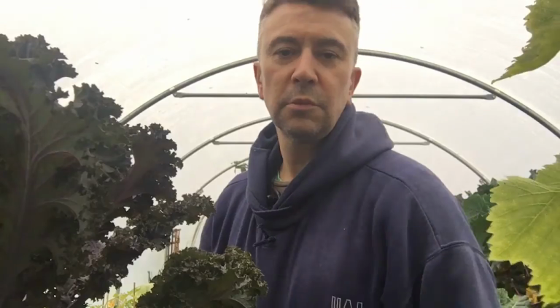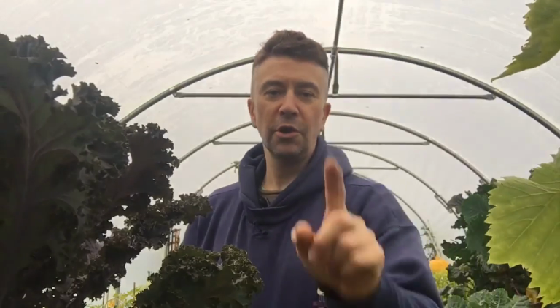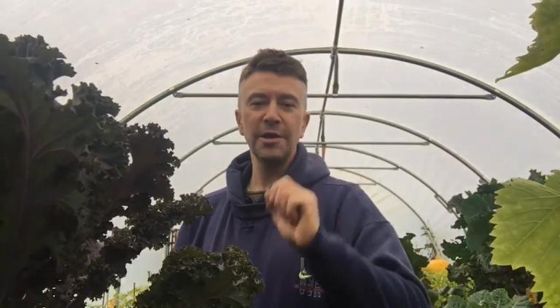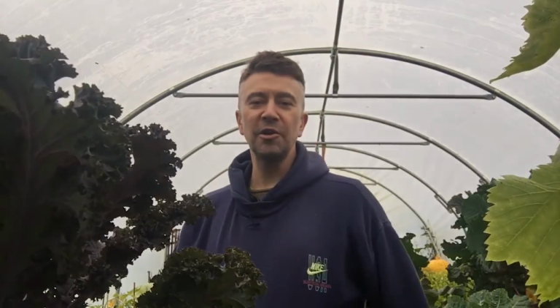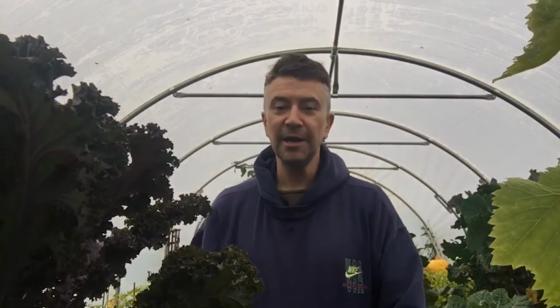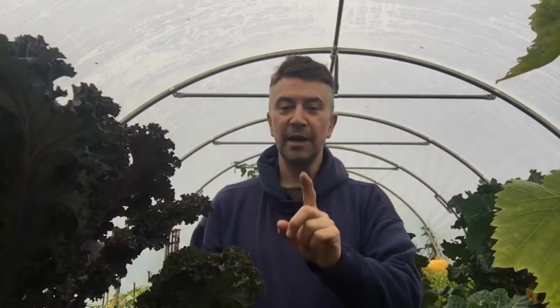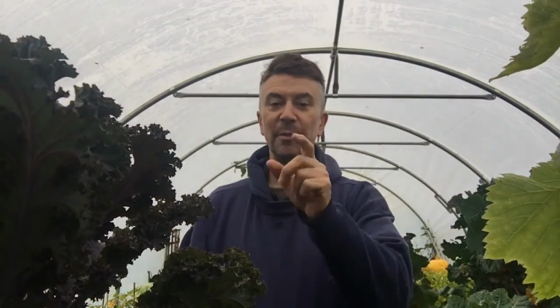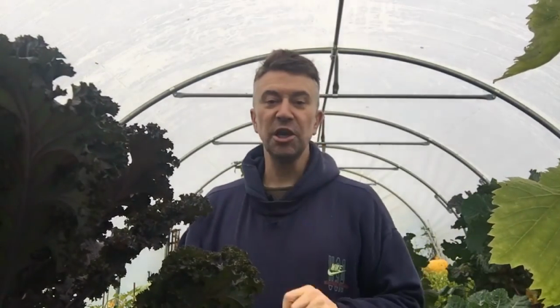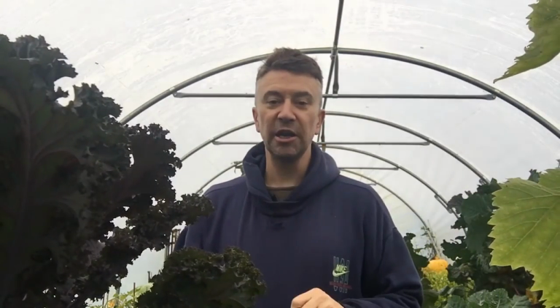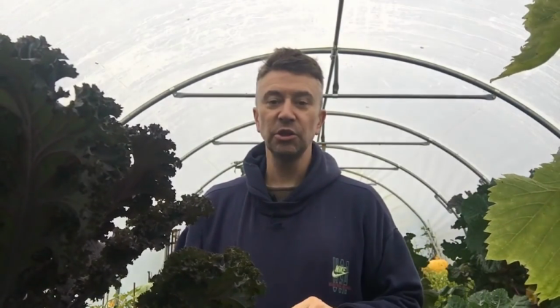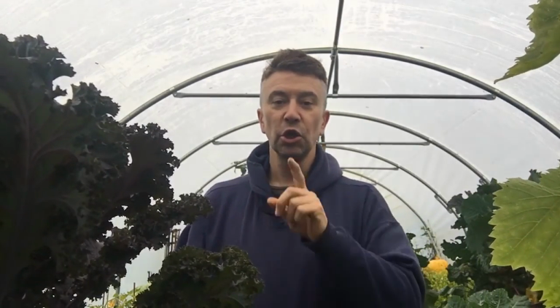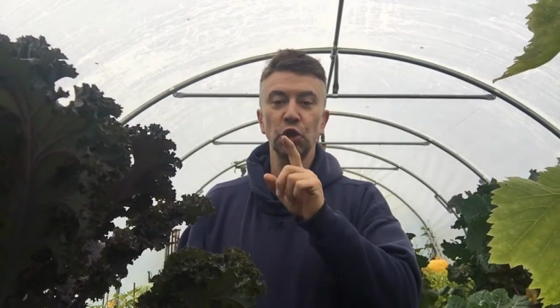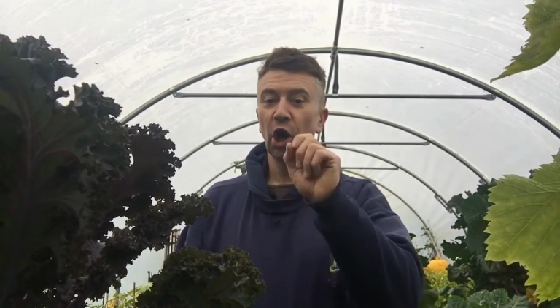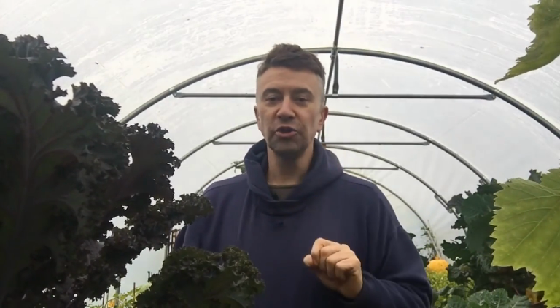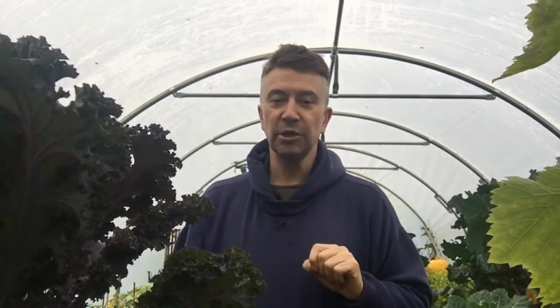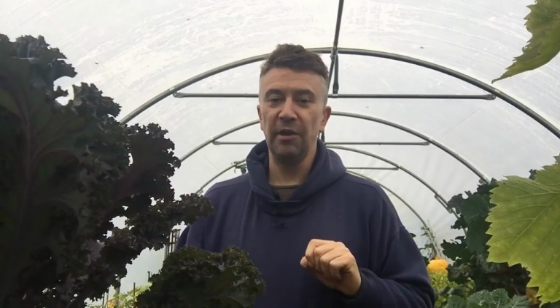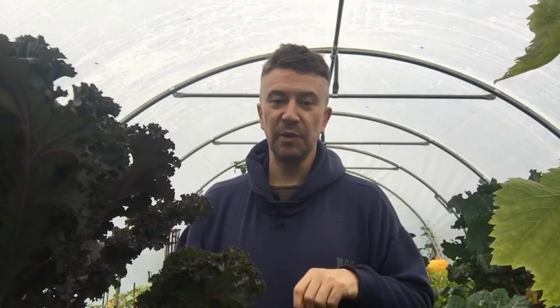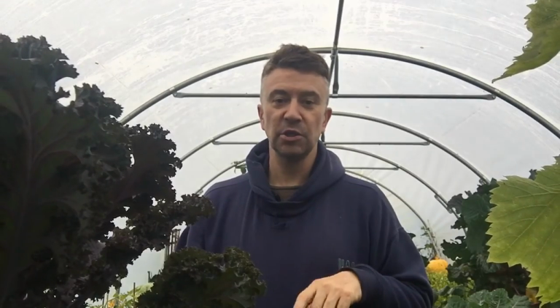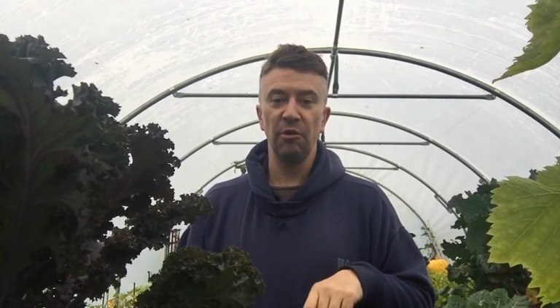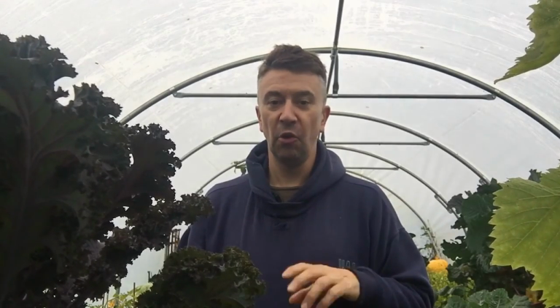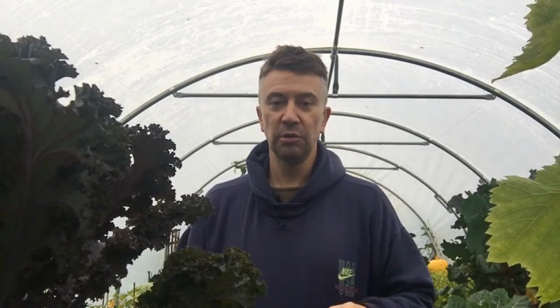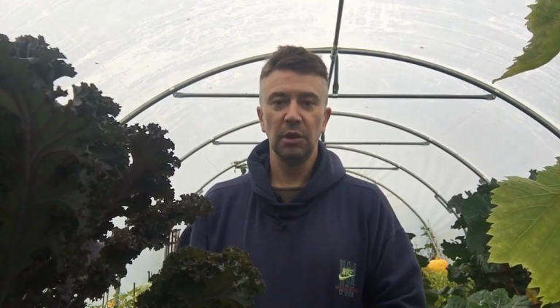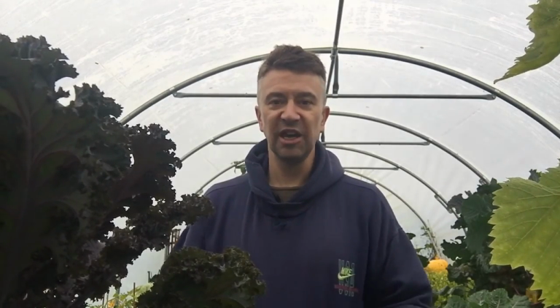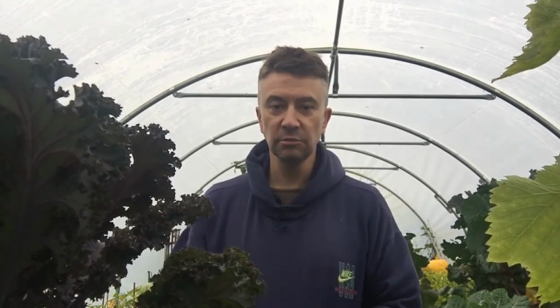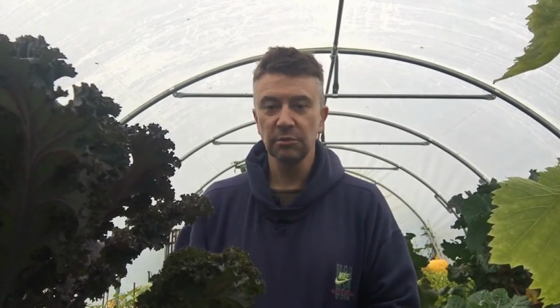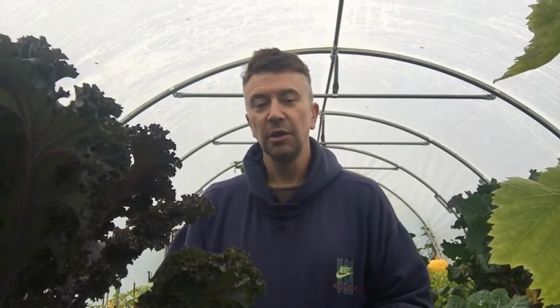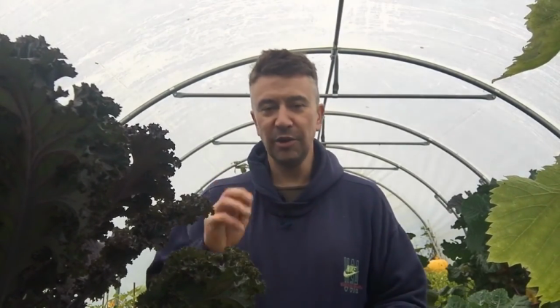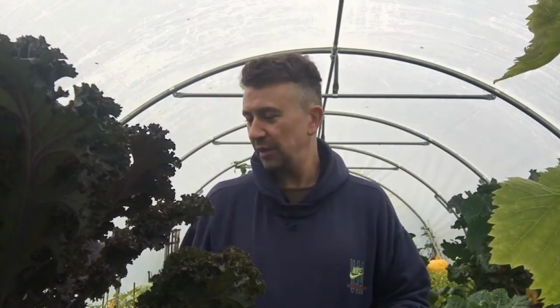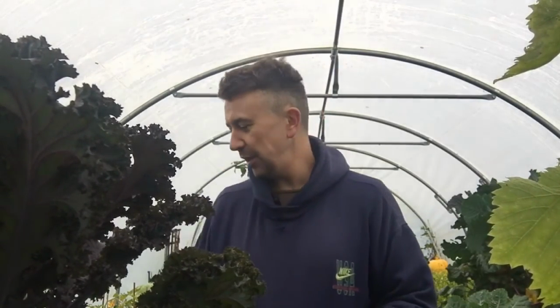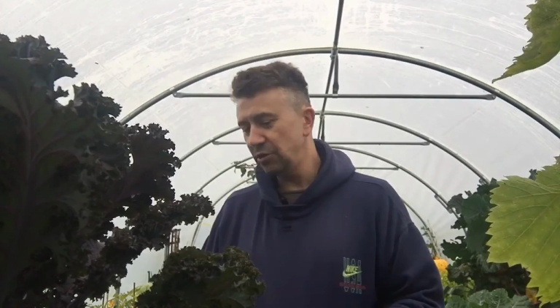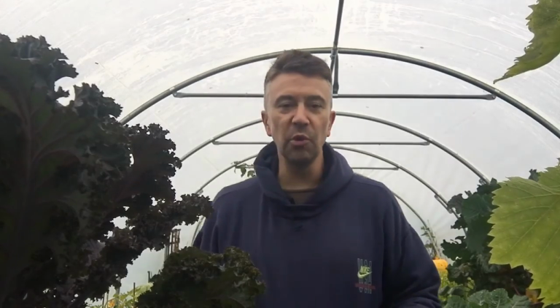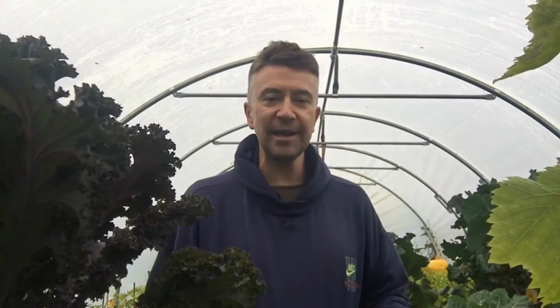Alright, Darren here, I'm in the shed. Can't show certain things on various pages because I get flagged for advertising, but anyway, talking about kale here.